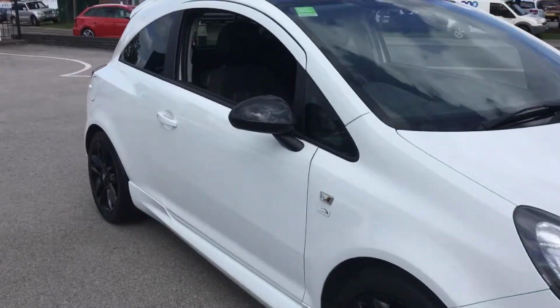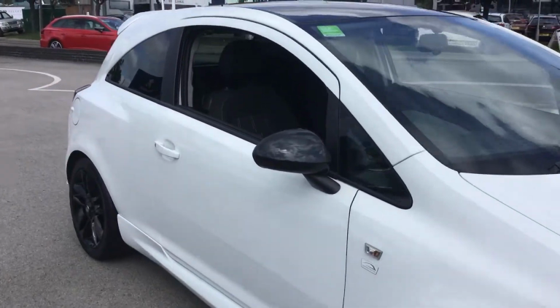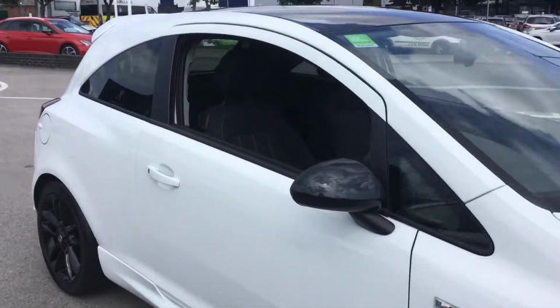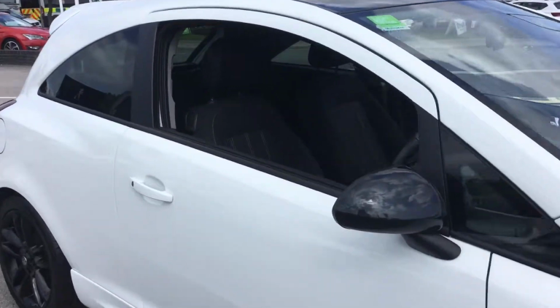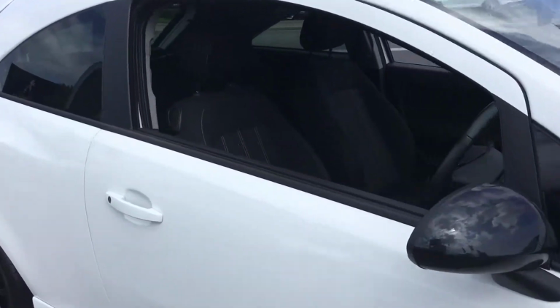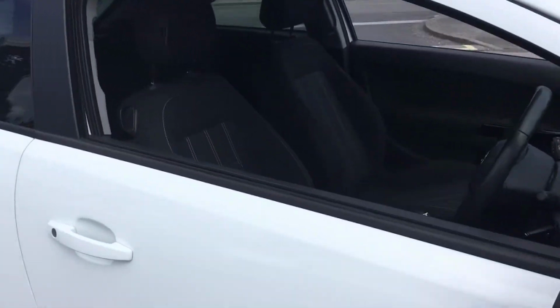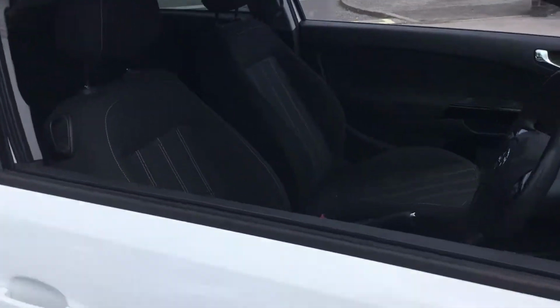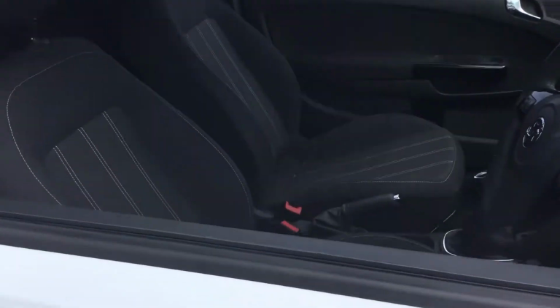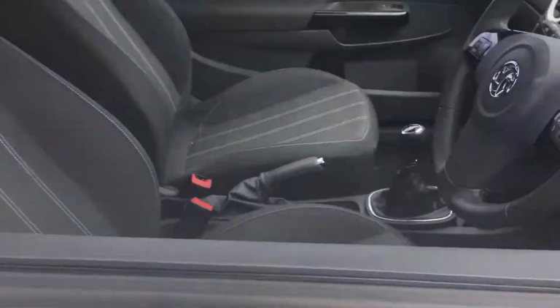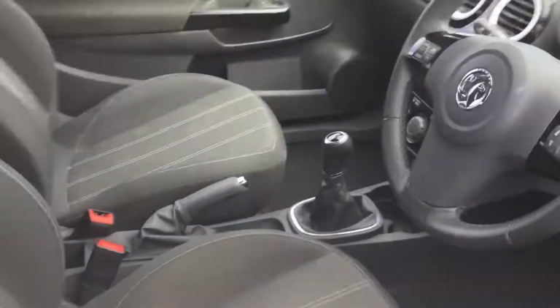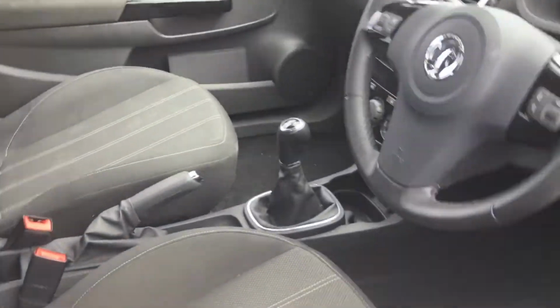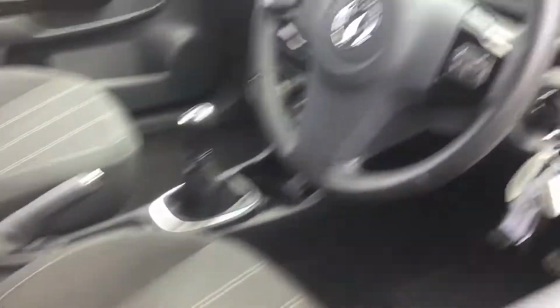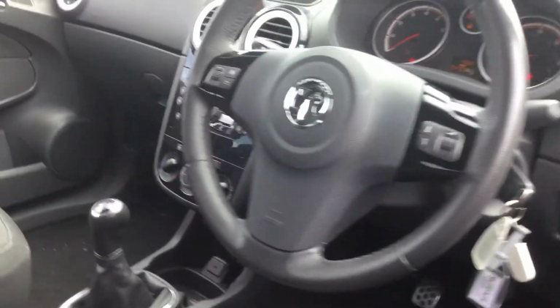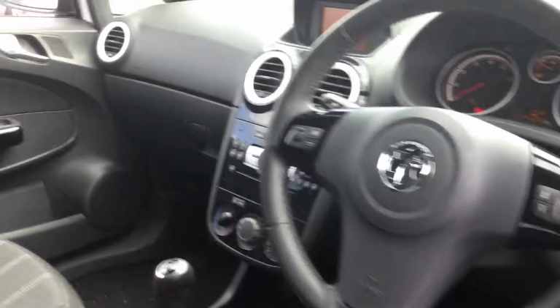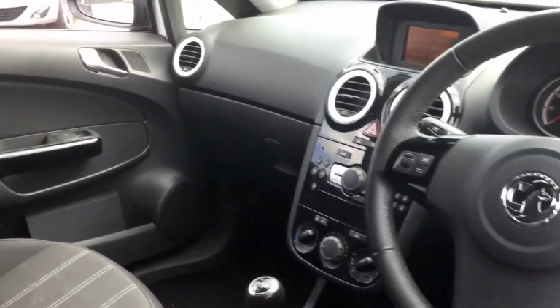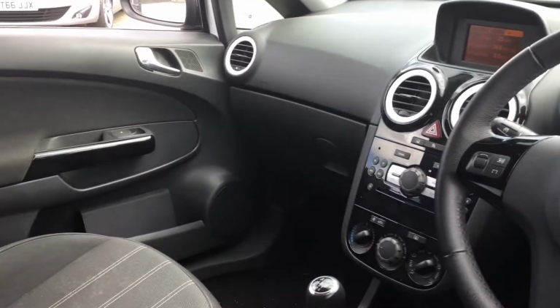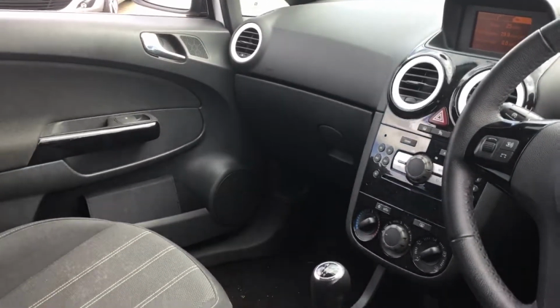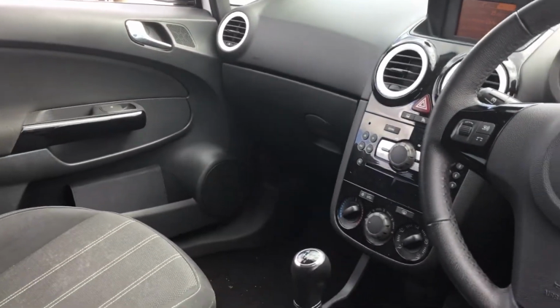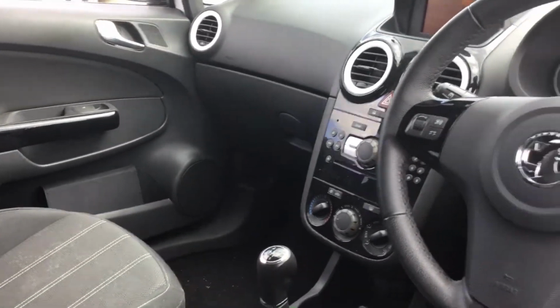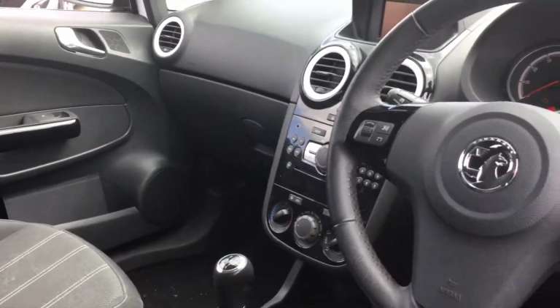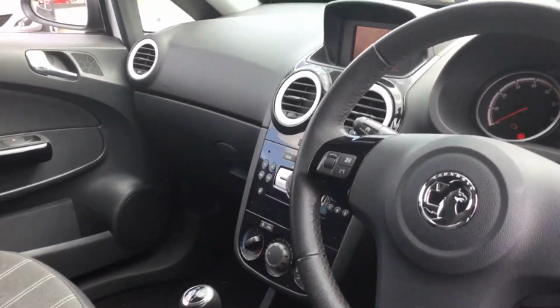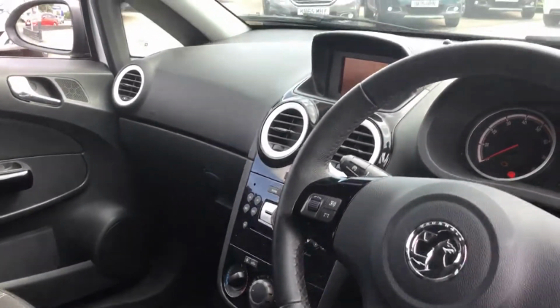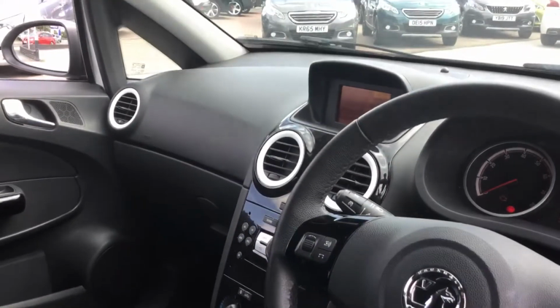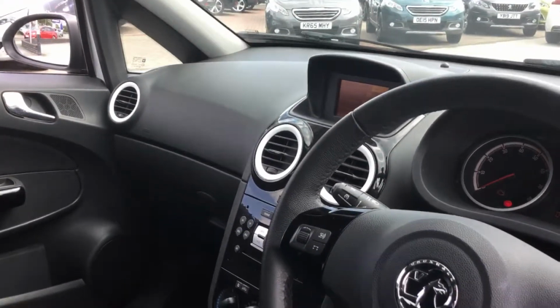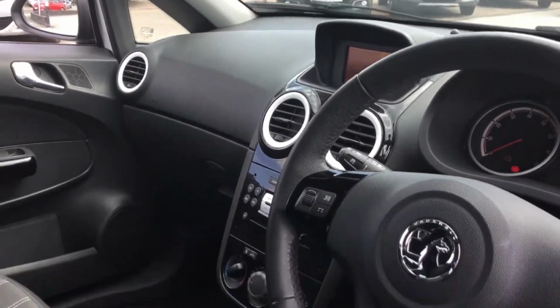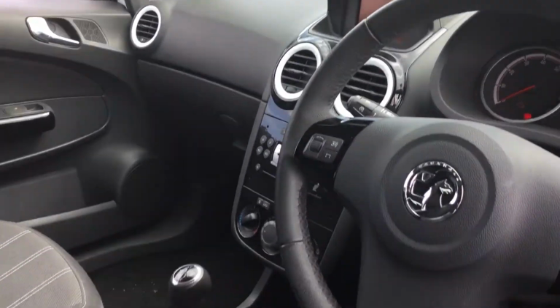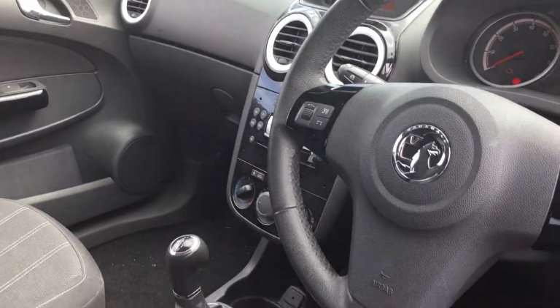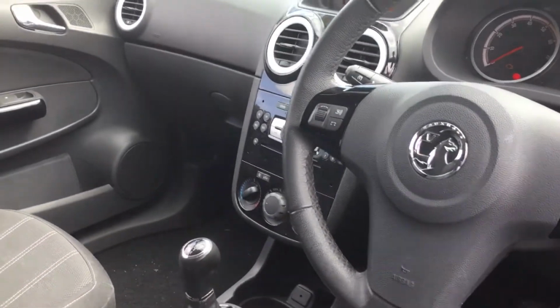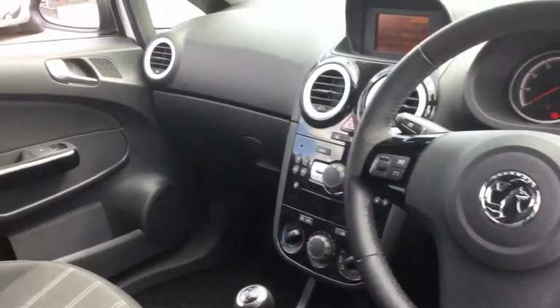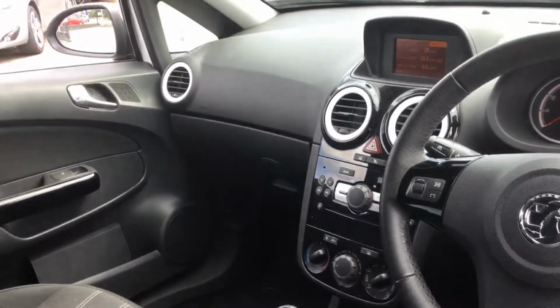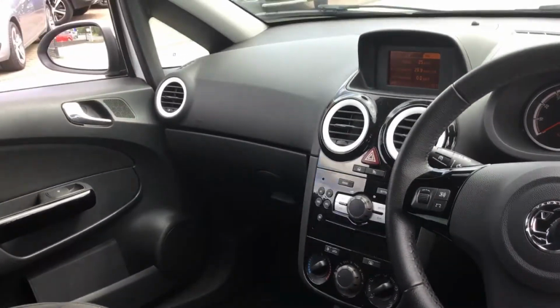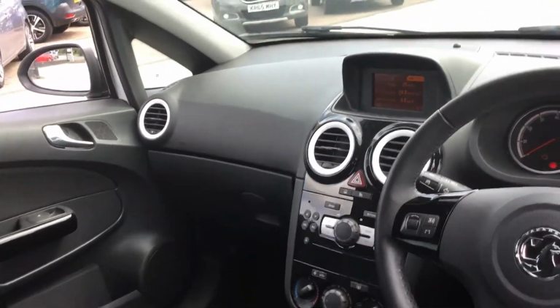Take a quick look inside. This being the Limited Edition spec, you get great features such as a CD player, air conditioning, speed limiter and cruise control, as well as full DAB and FM radio.